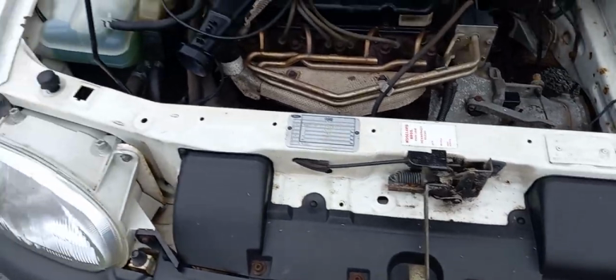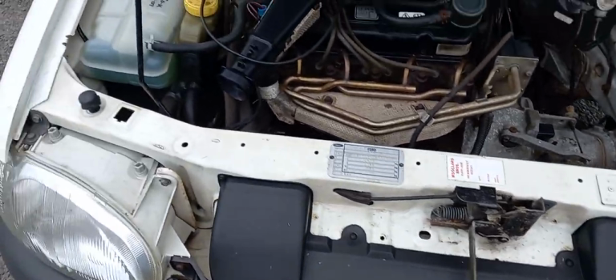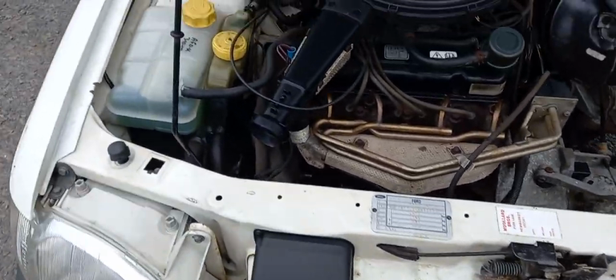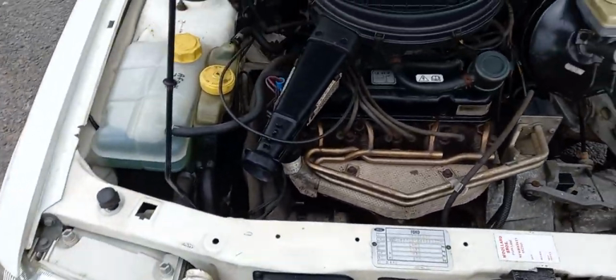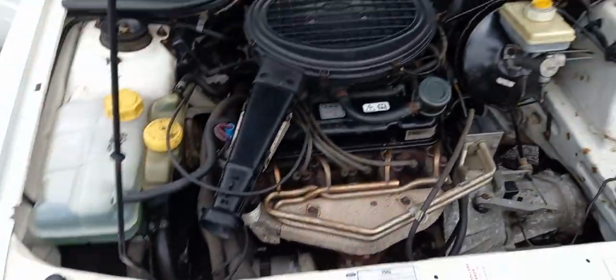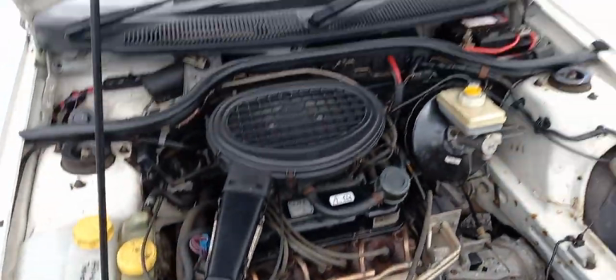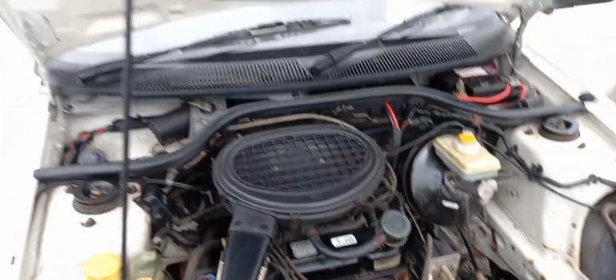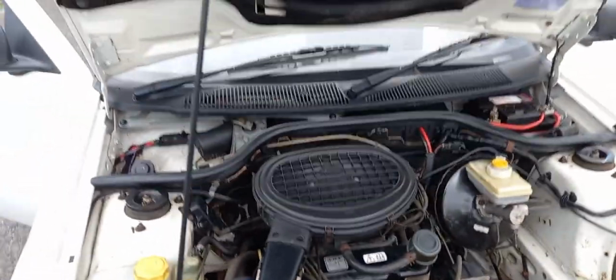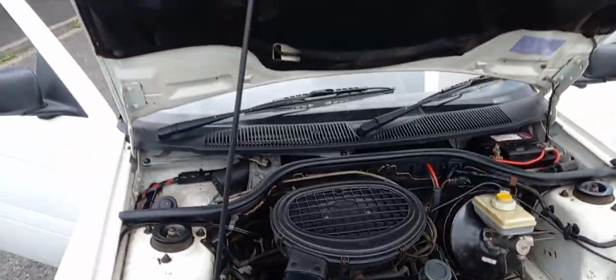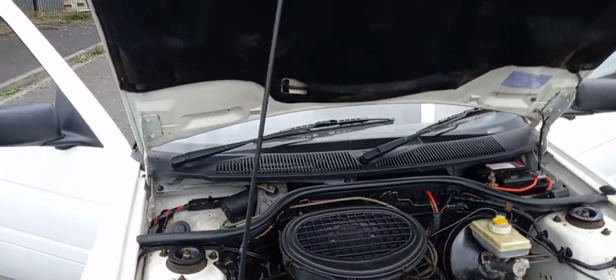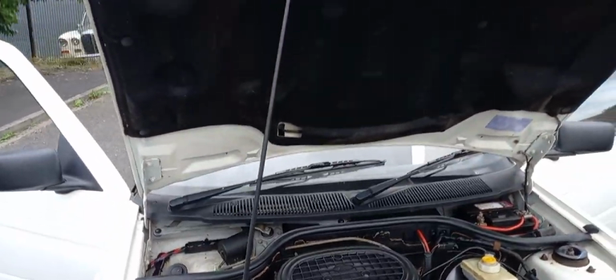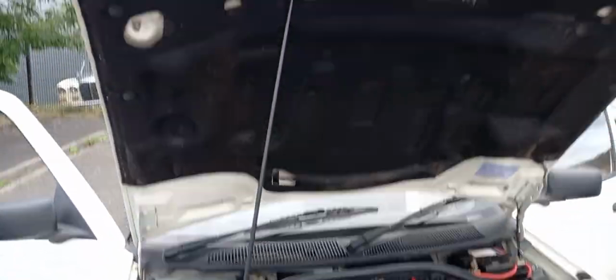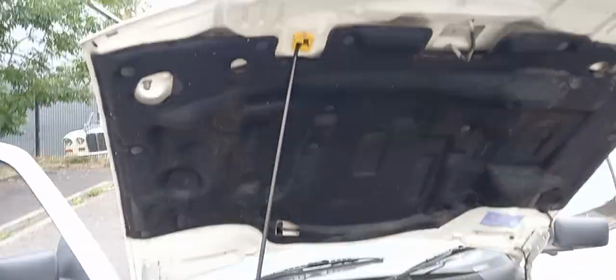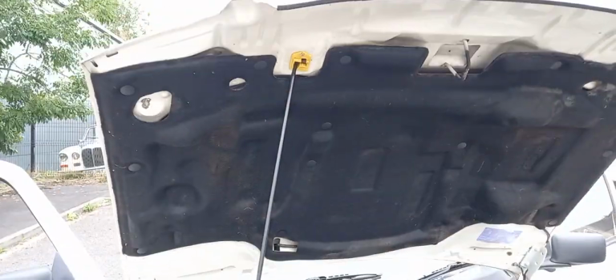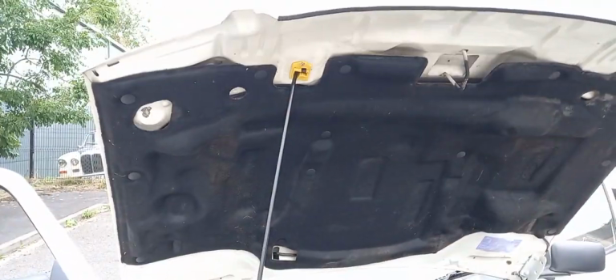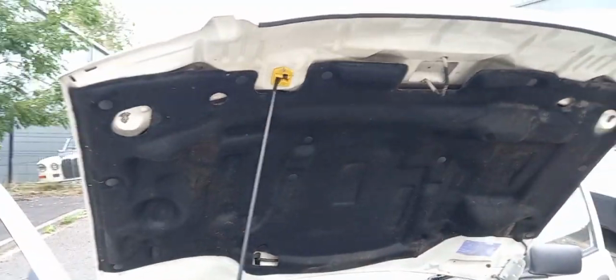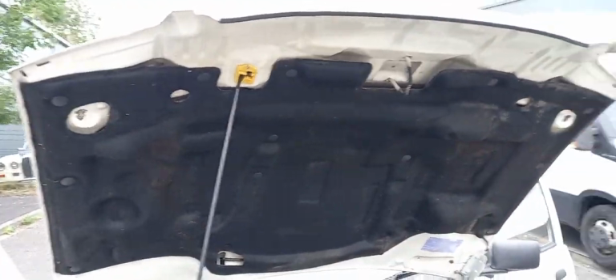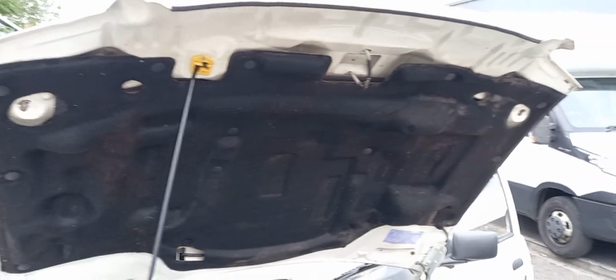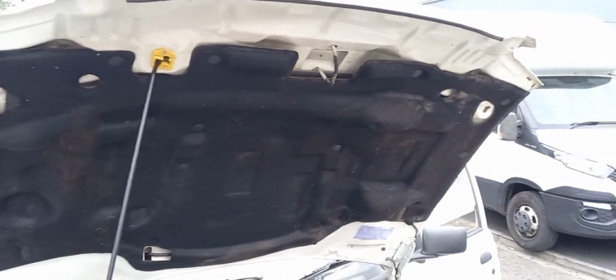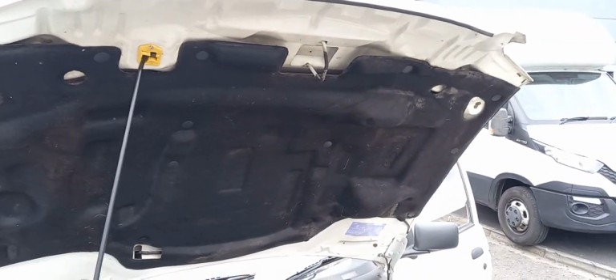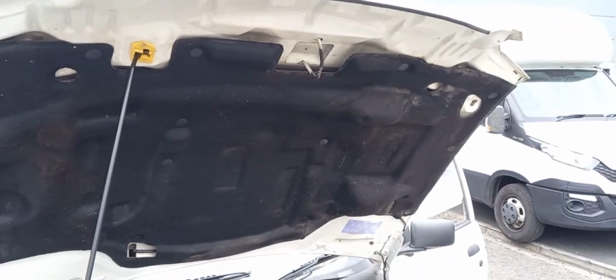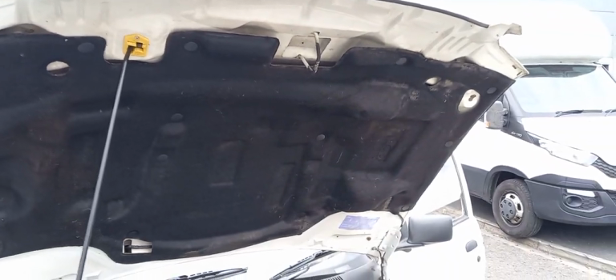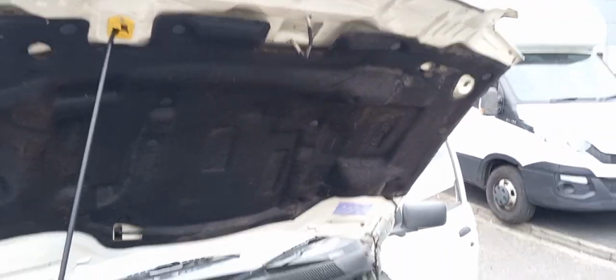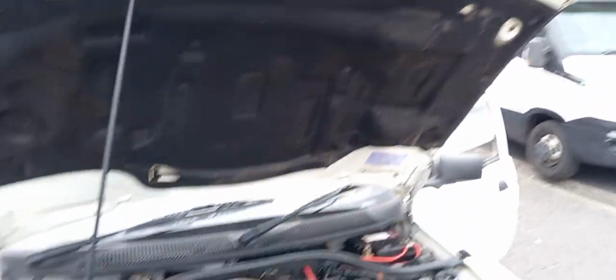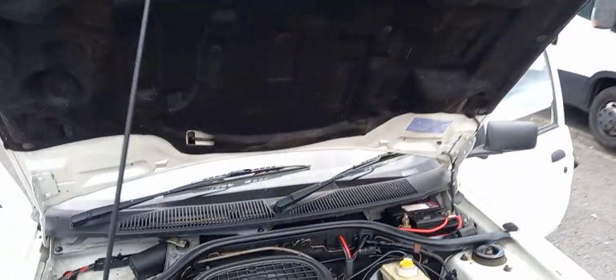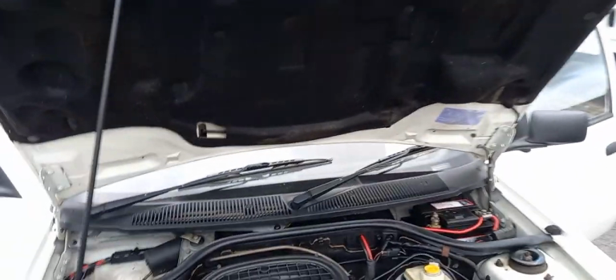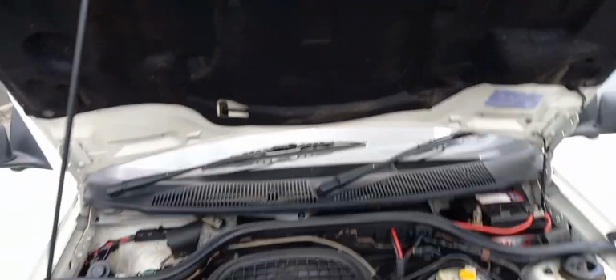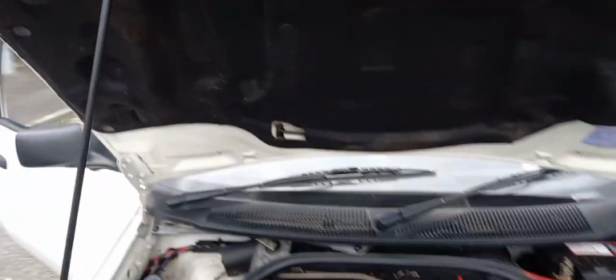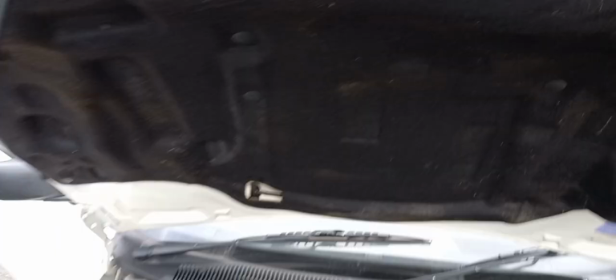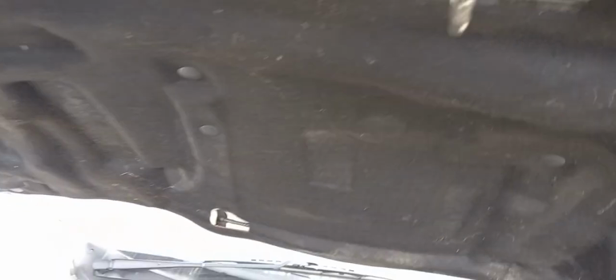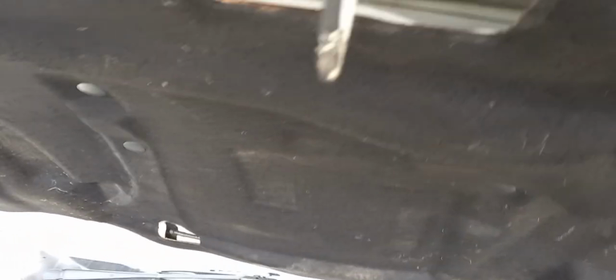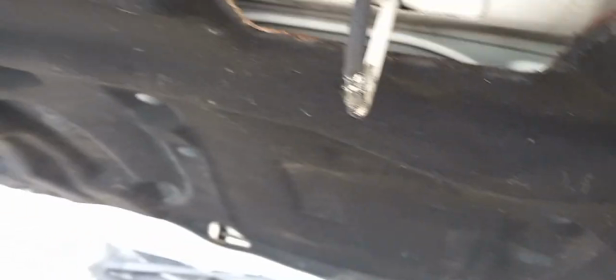A quick look under the engine bay — little overhead valve, bulletproof, sounds dead in still. We're all good on the front edge of the bonnet, so that's all there.